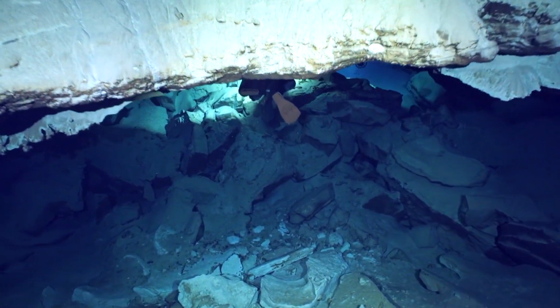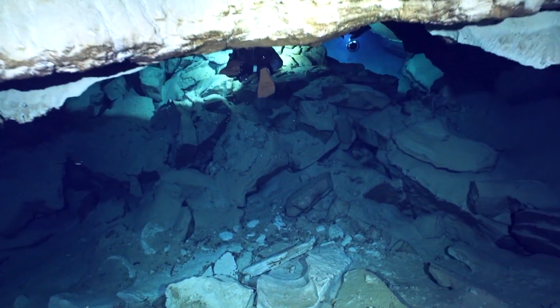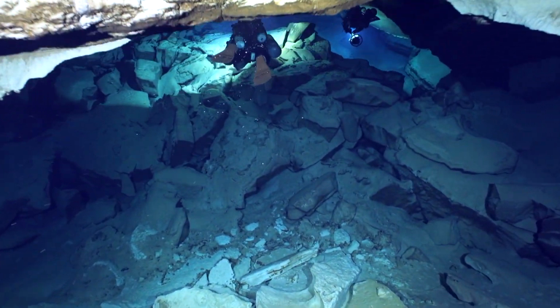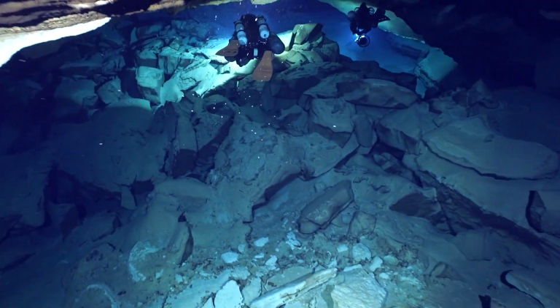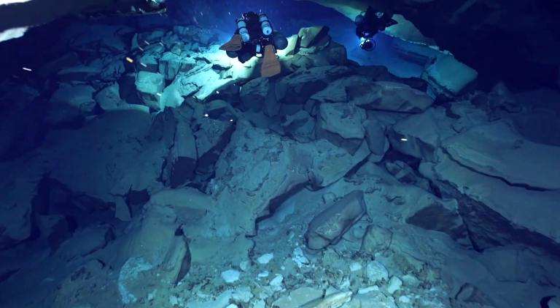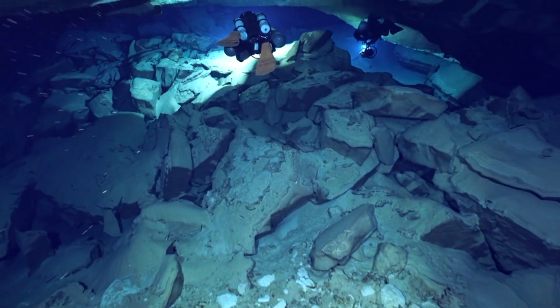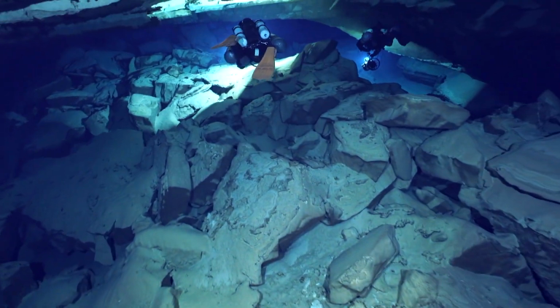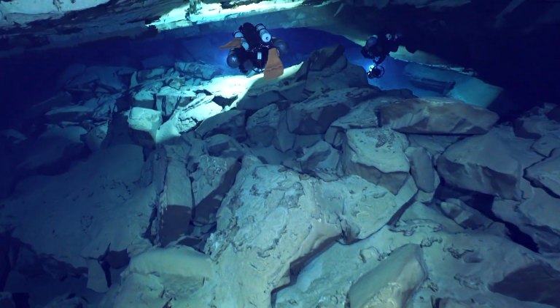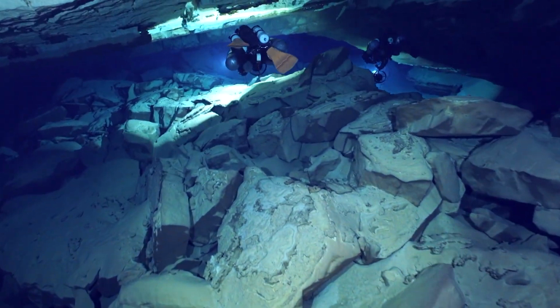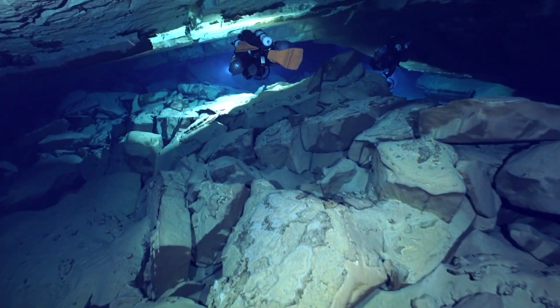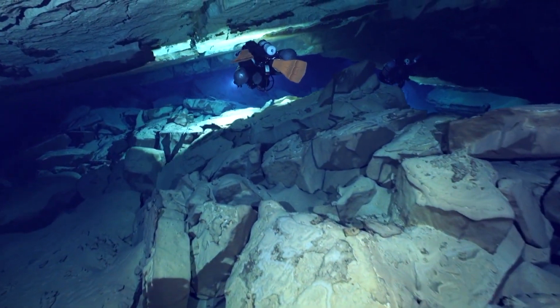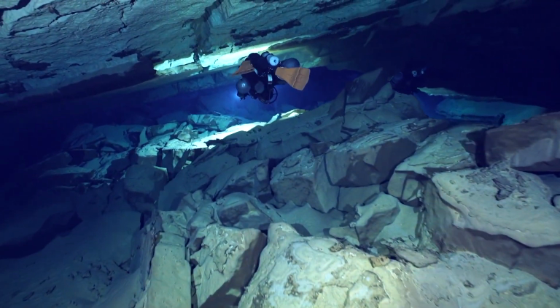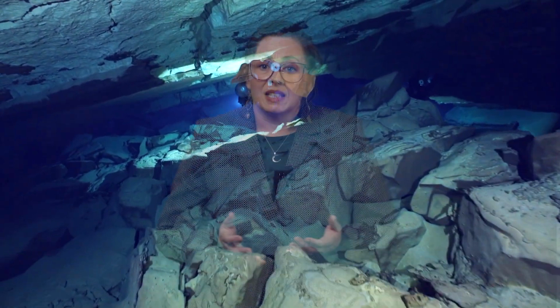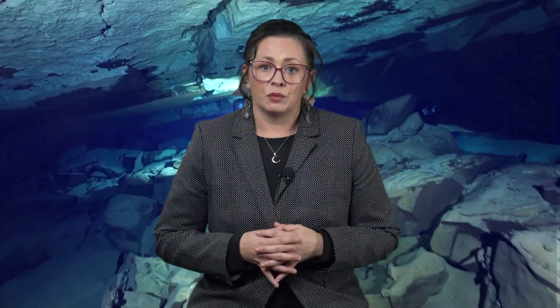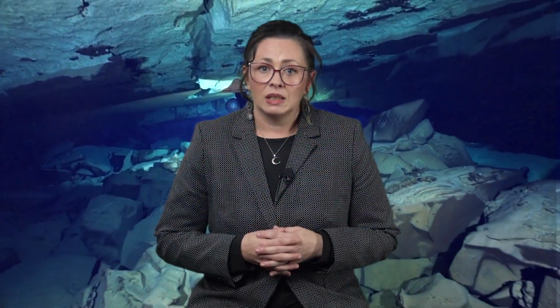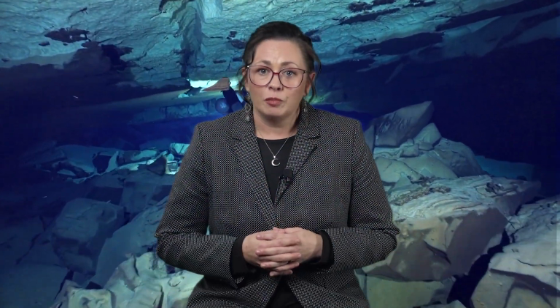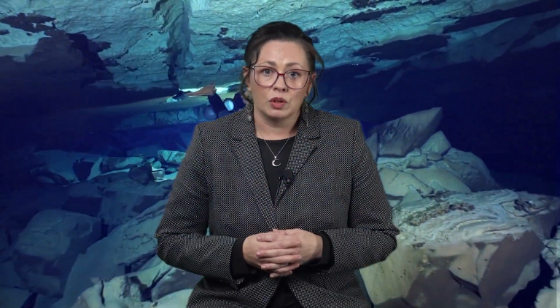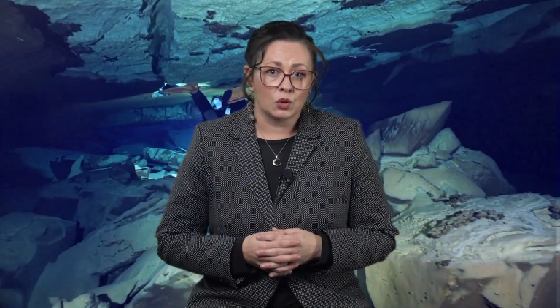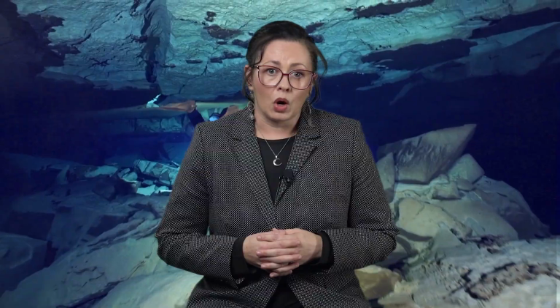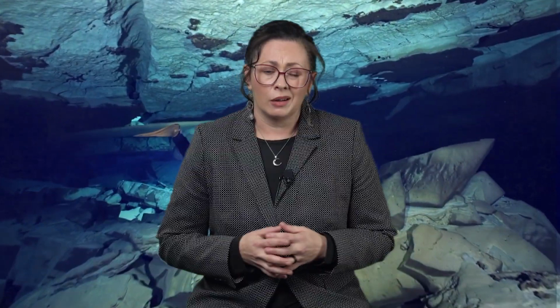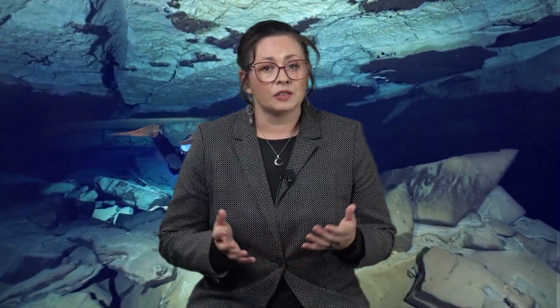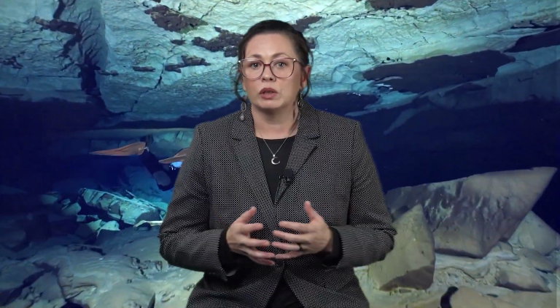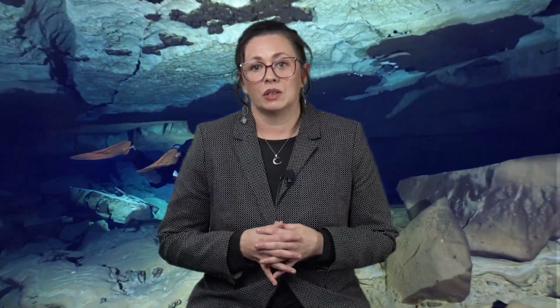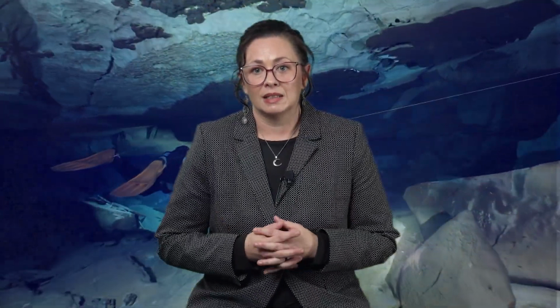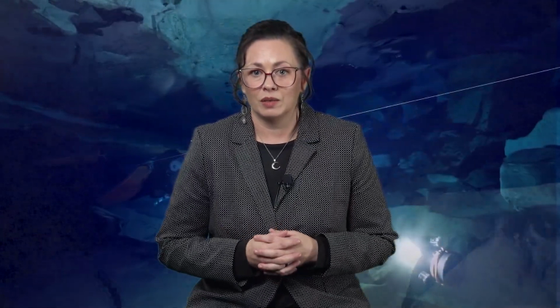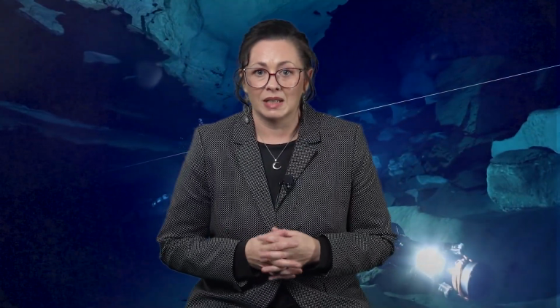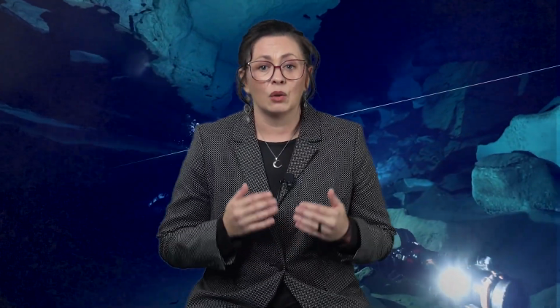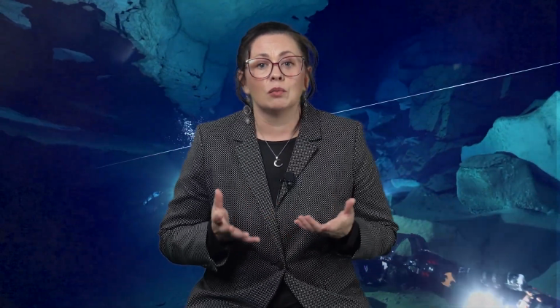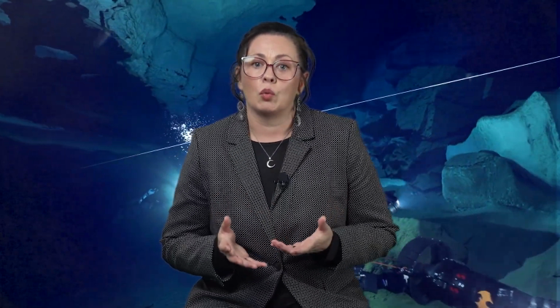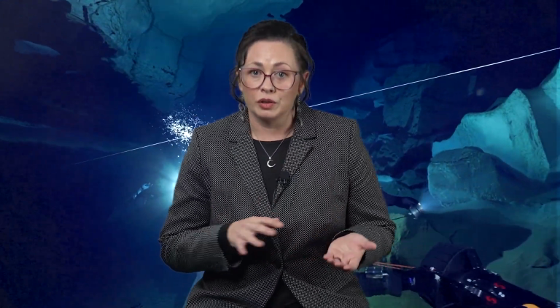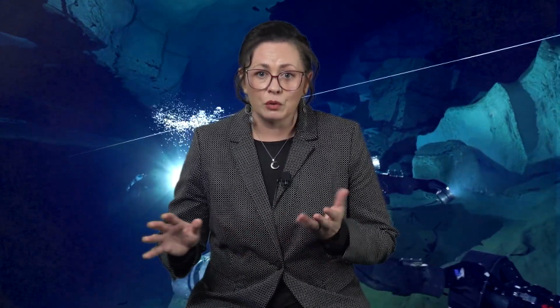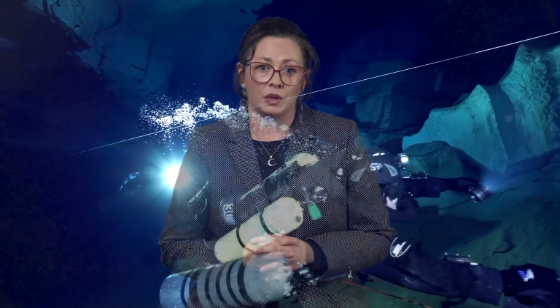The Florida aquifer system is mostly made of layers of limestone and dolomite. These types of rocks have pores that store water and are often riddled with cracks and crevices that allow even more water to flow through them.